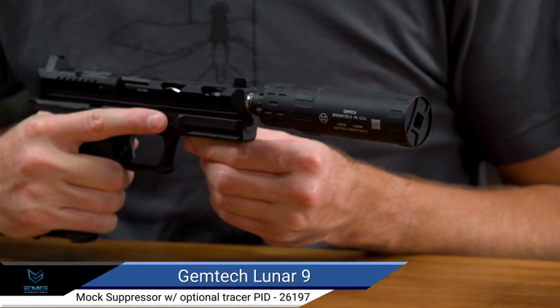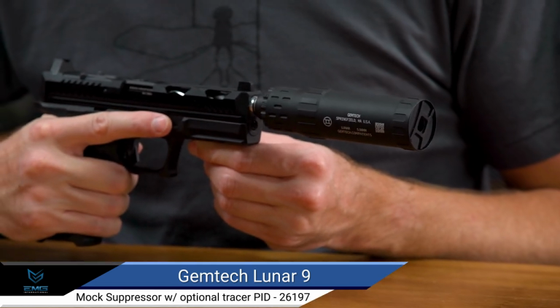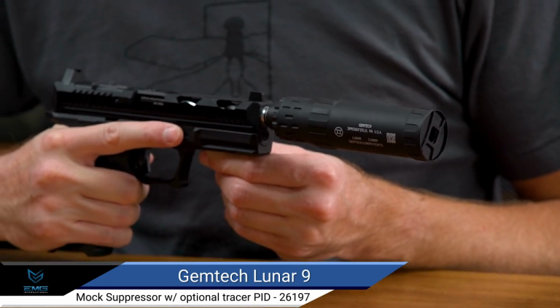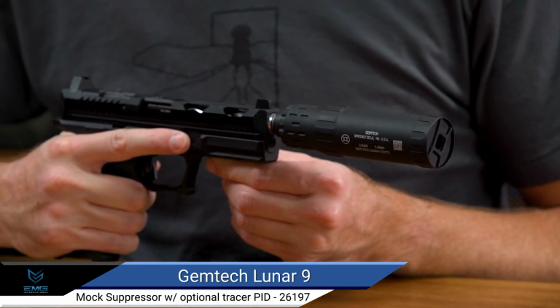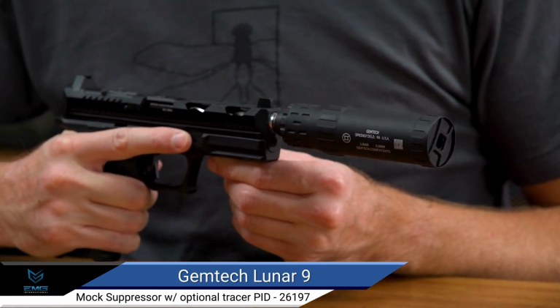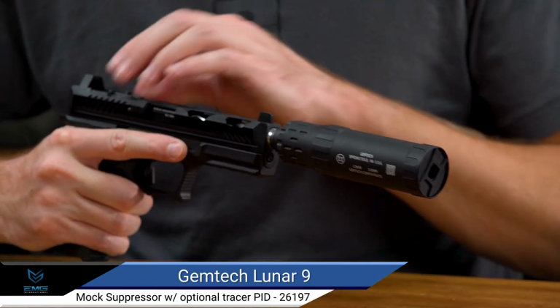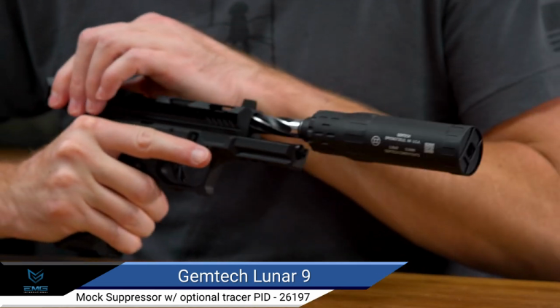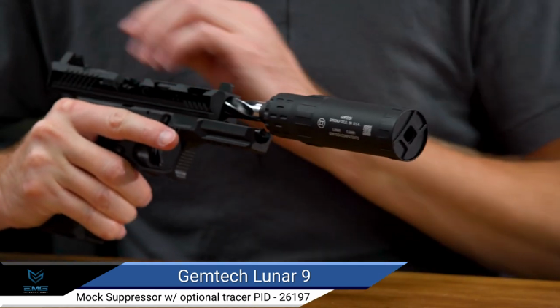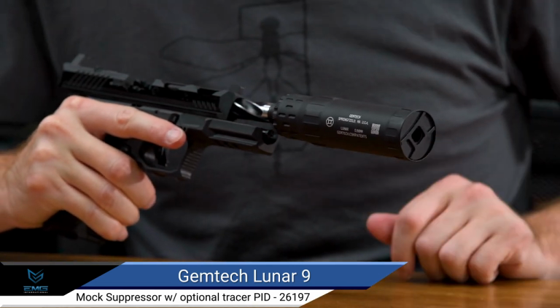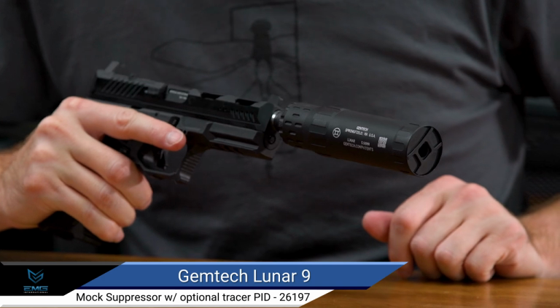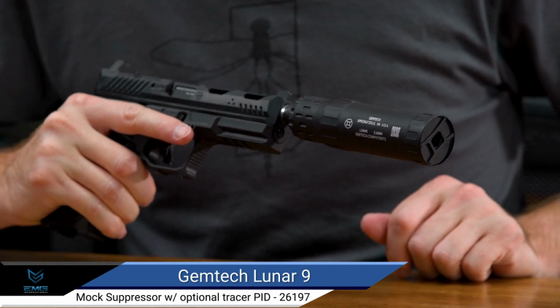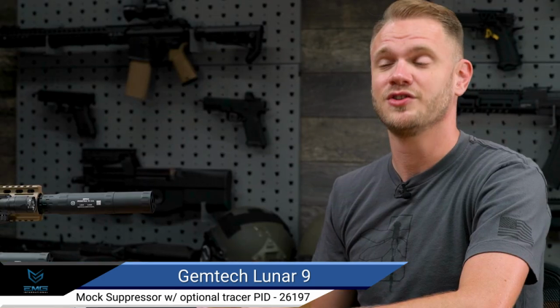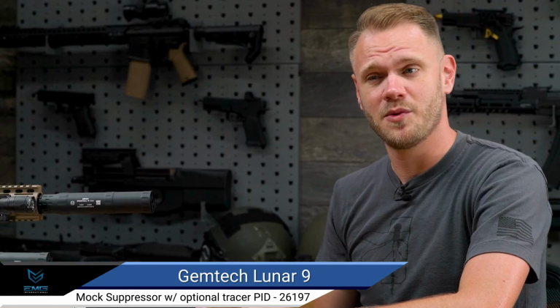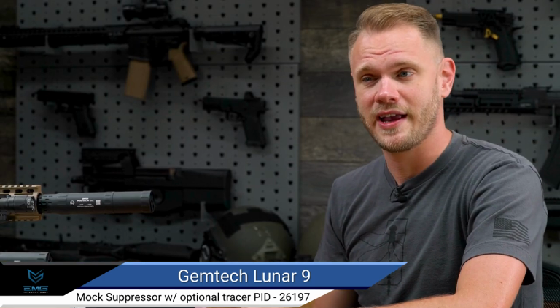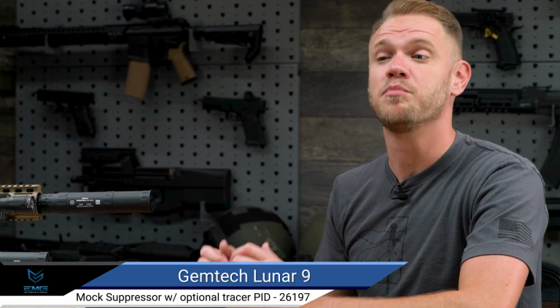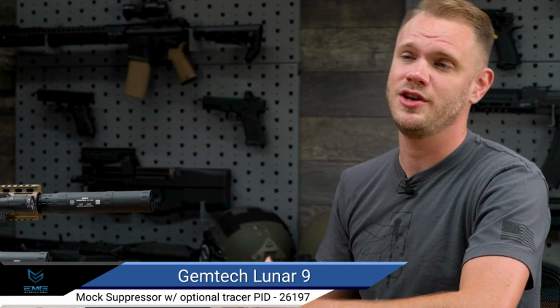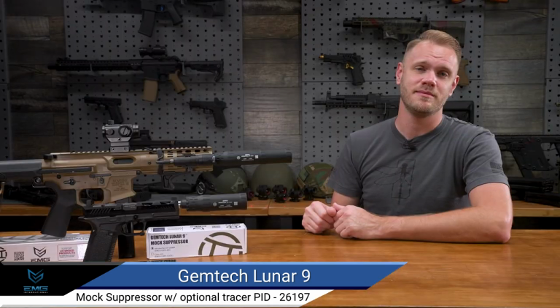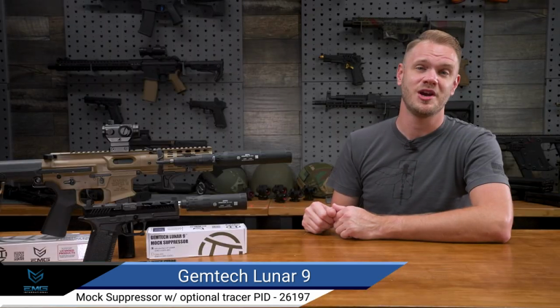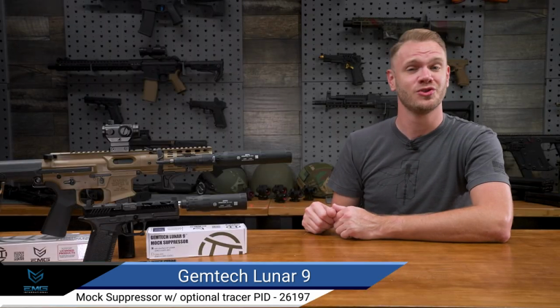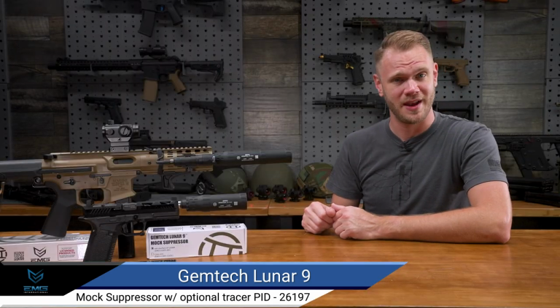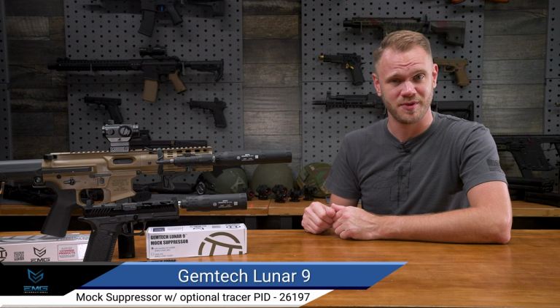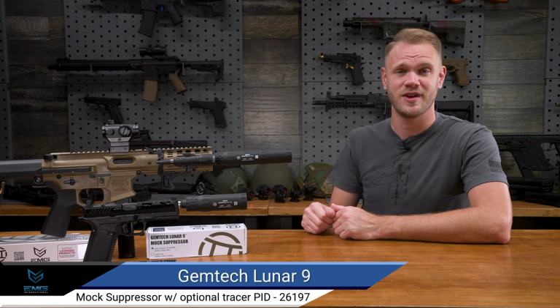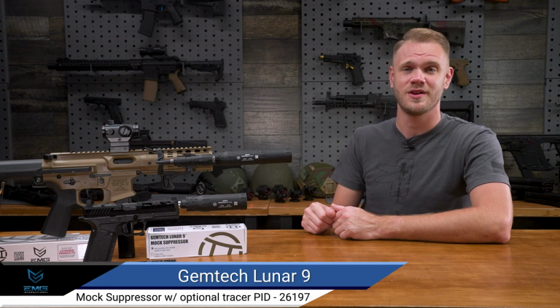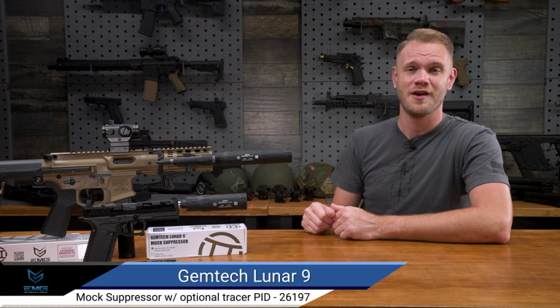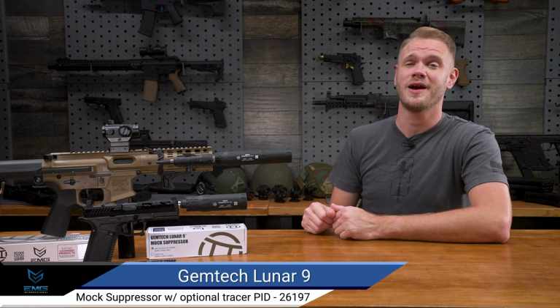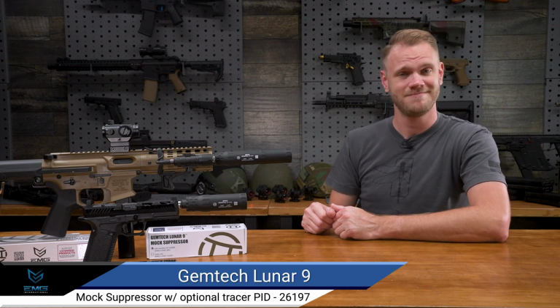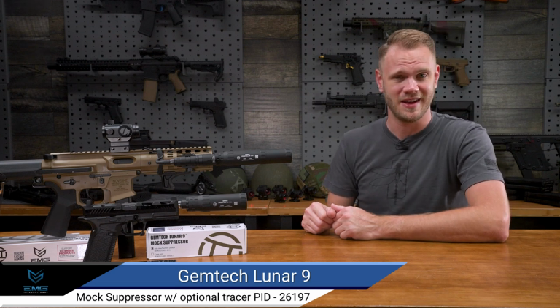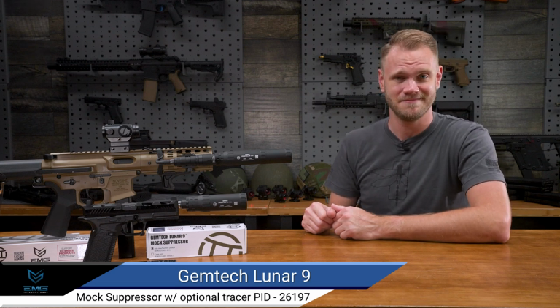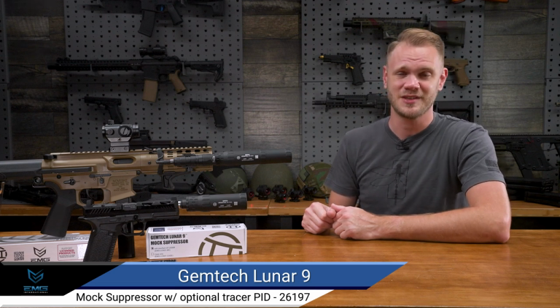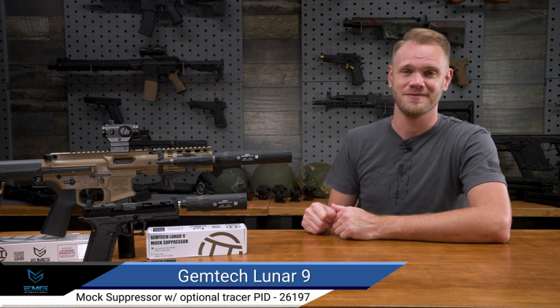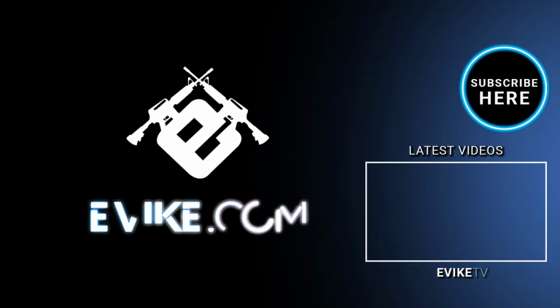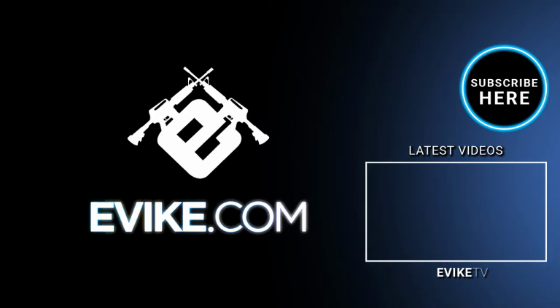So if you're looking to add one of the coolest, most convertible mock suppressors to your Airsoft arsenal, you'll definitely want to check out the brand new EMG Gemtech Lunar 9 mock suppressor and tracer unit, available right here at evic.com. Thanks for watching!